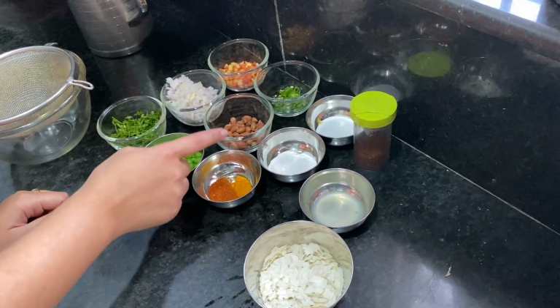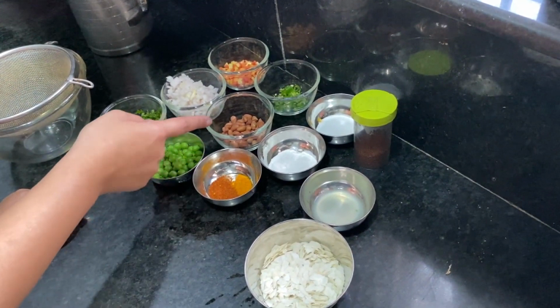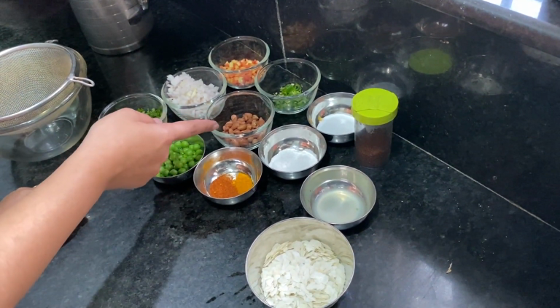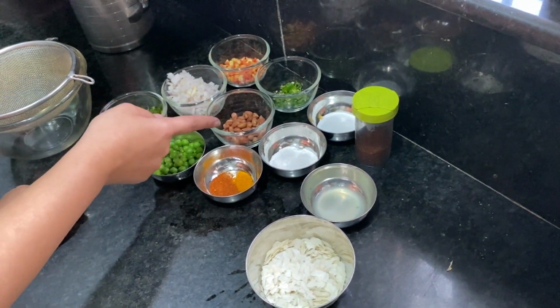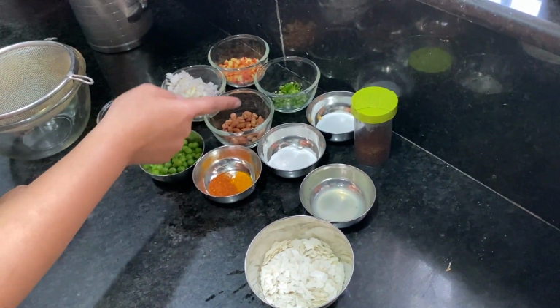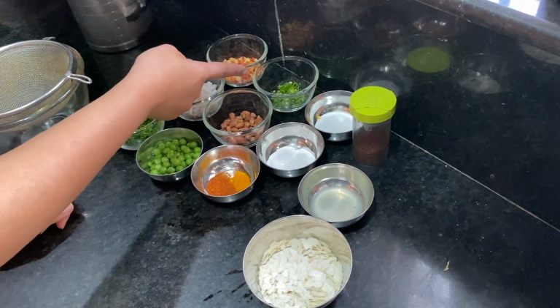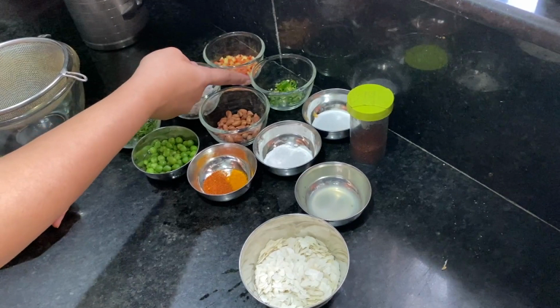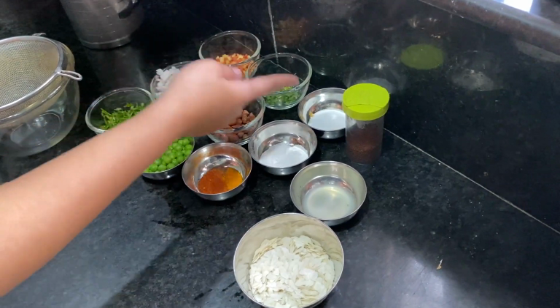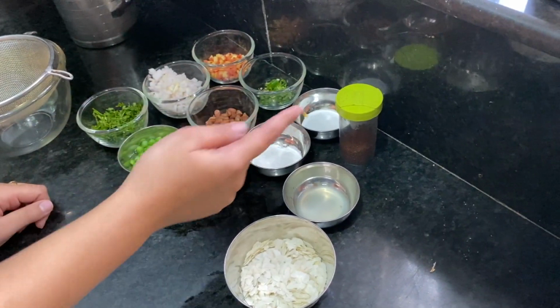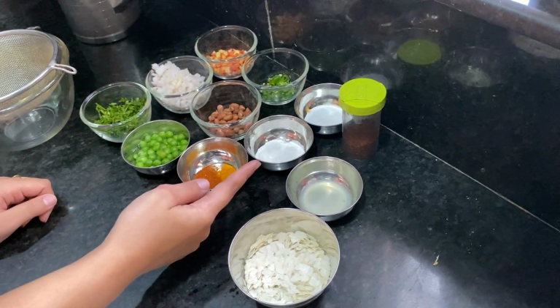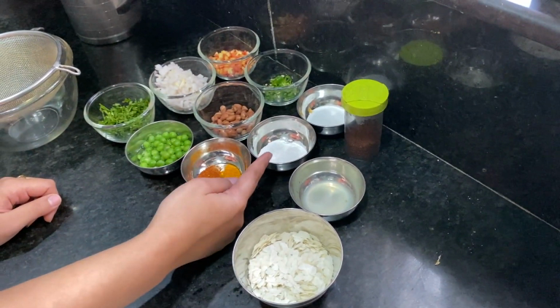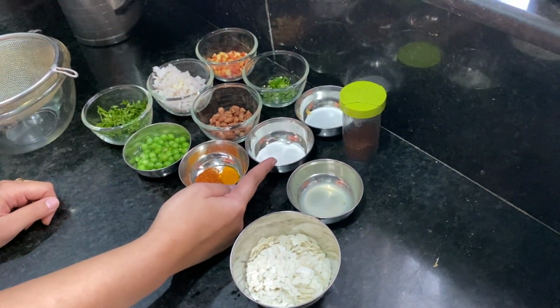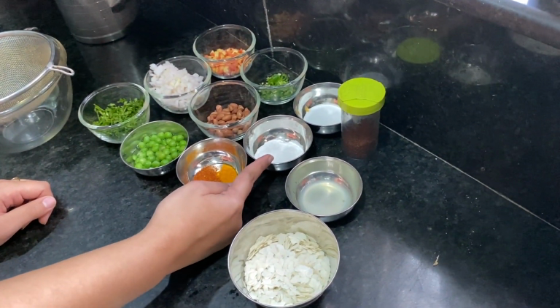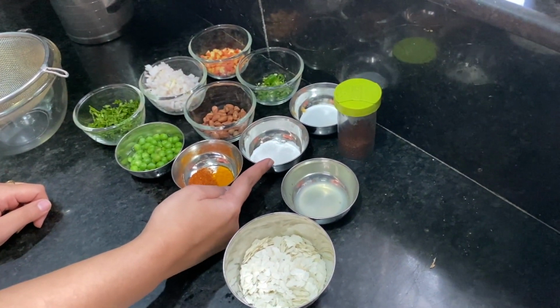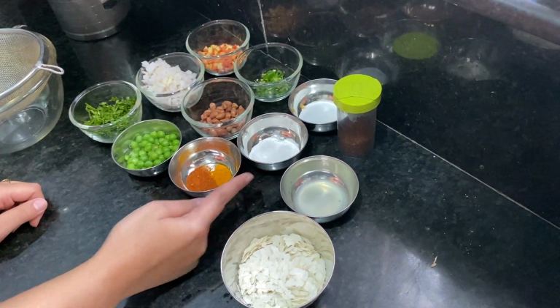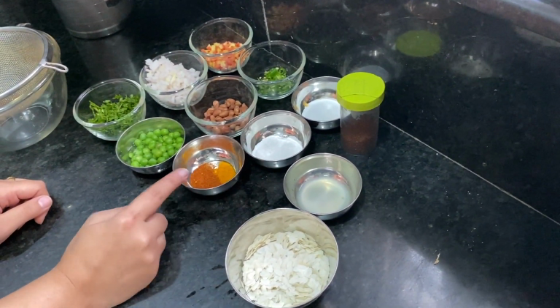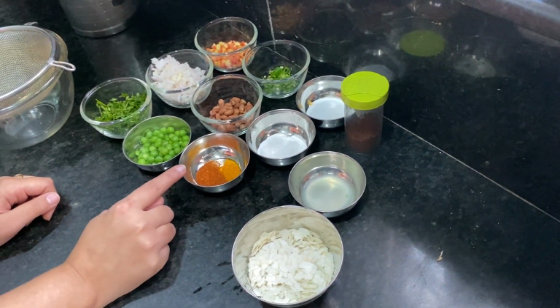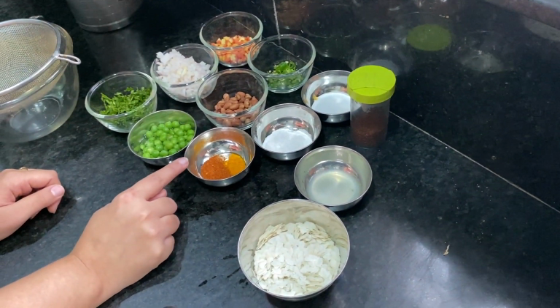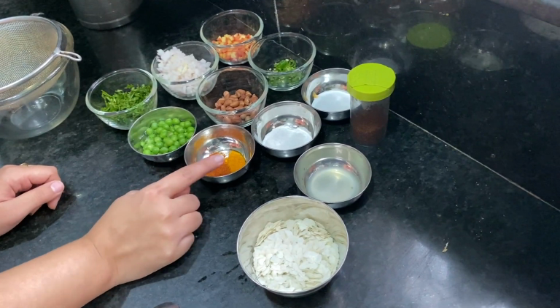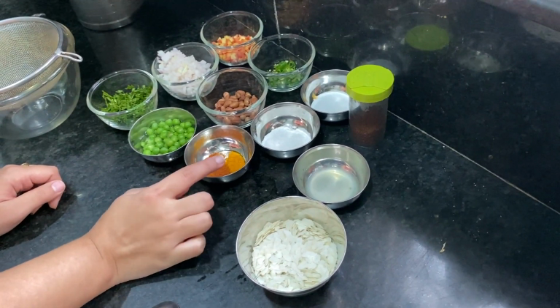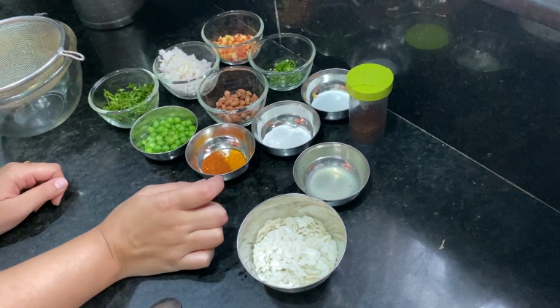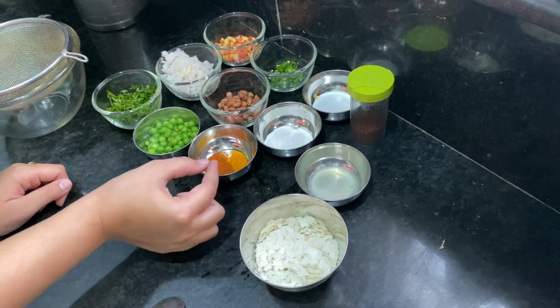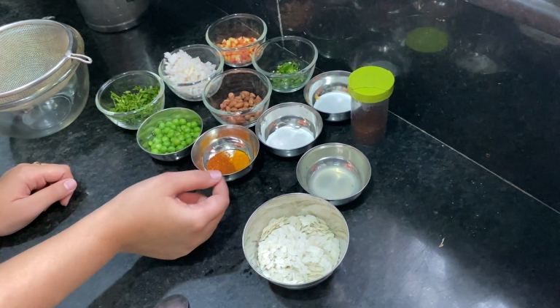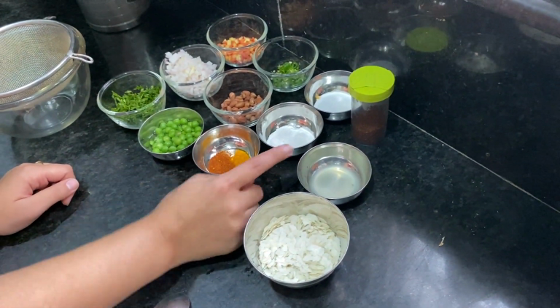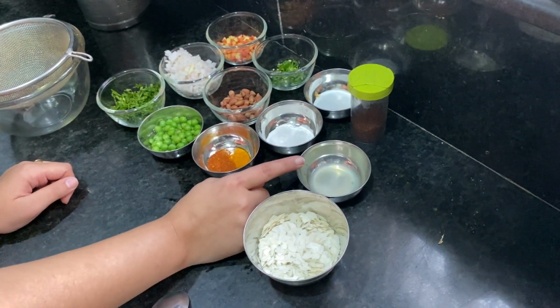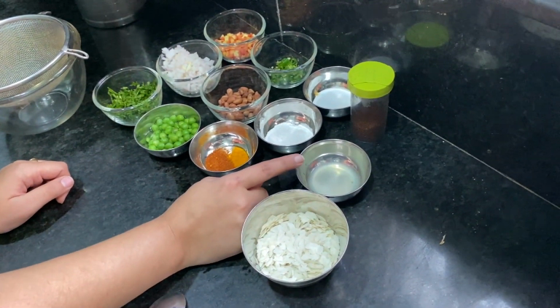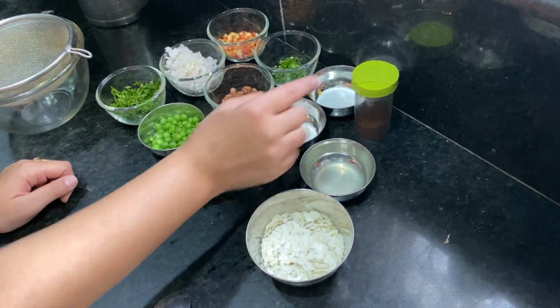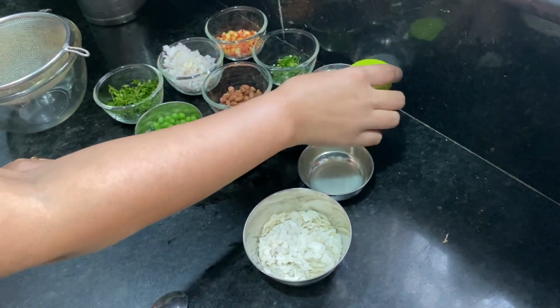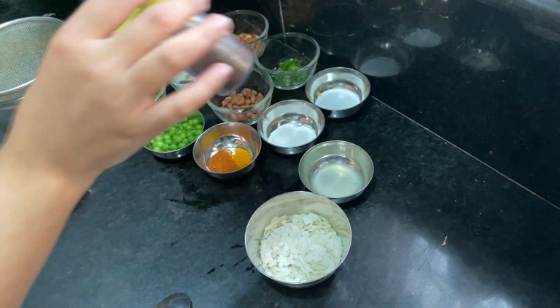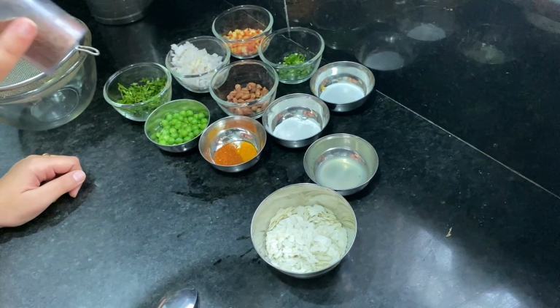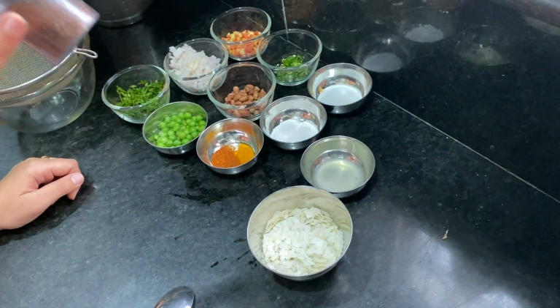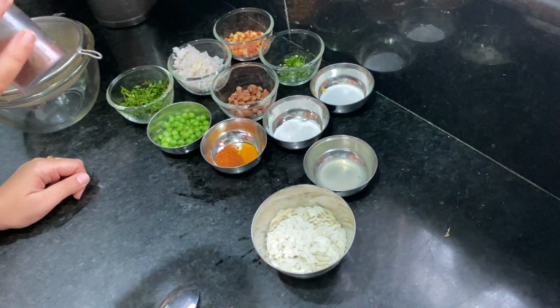And this is our peanuts (moonfli), green chili (harimurch), salt (namak), and powdered sugar. A little red pepper and a little salt. And these are our mustard seeds, which we call Harai.